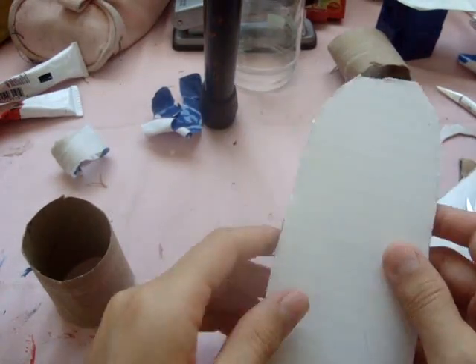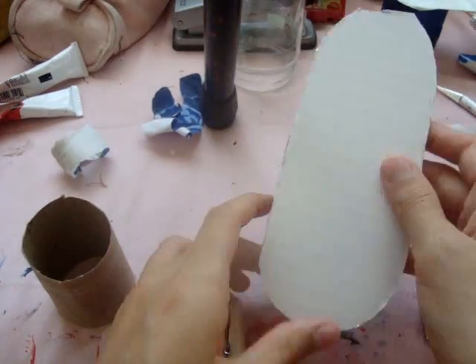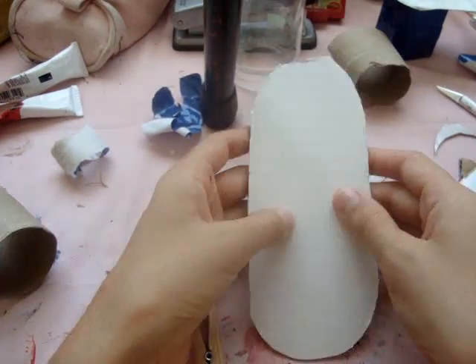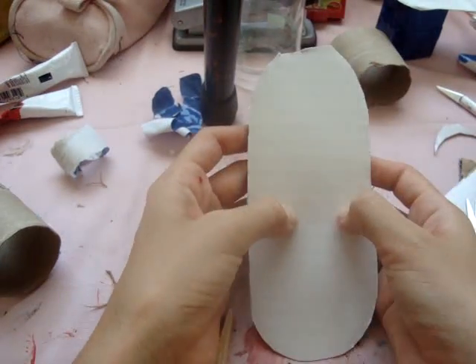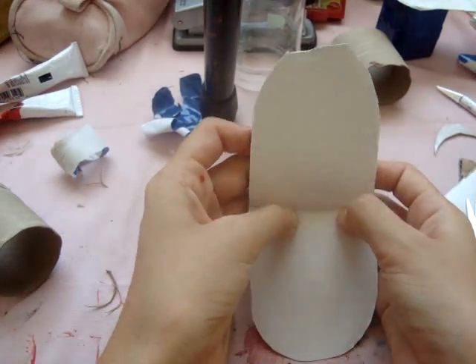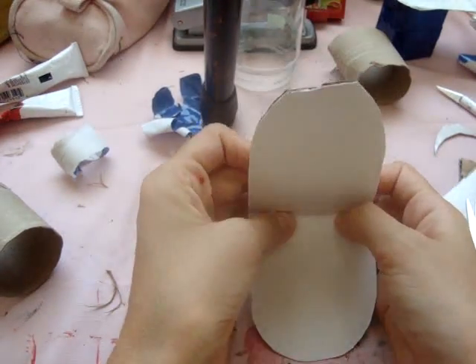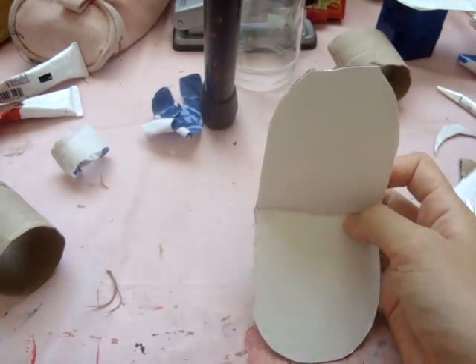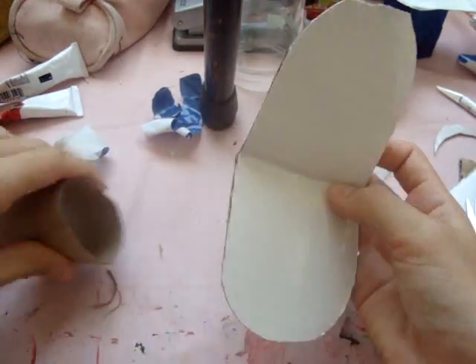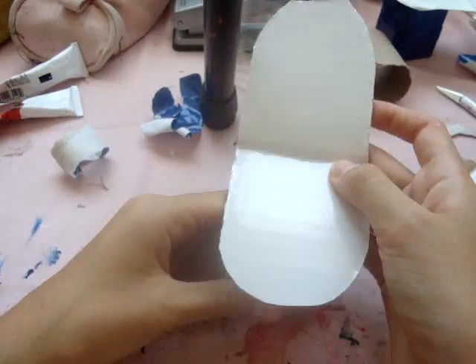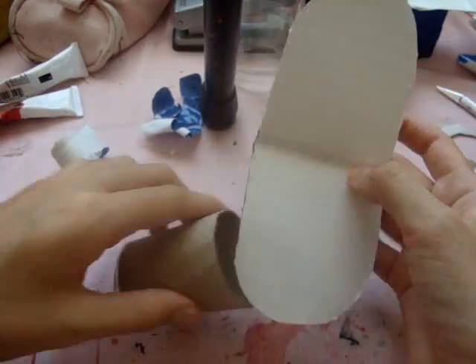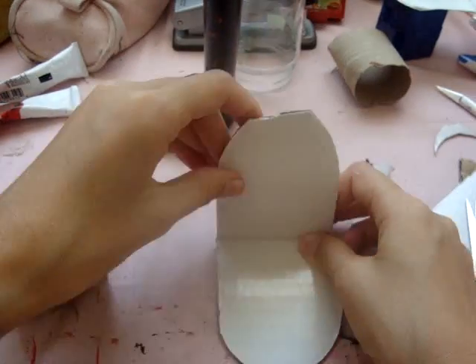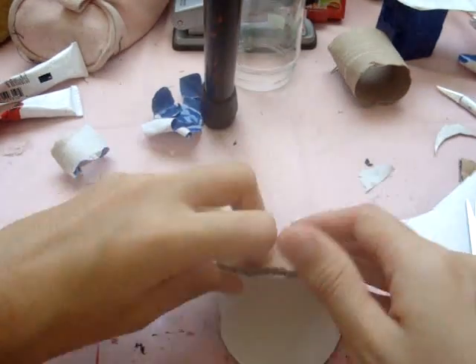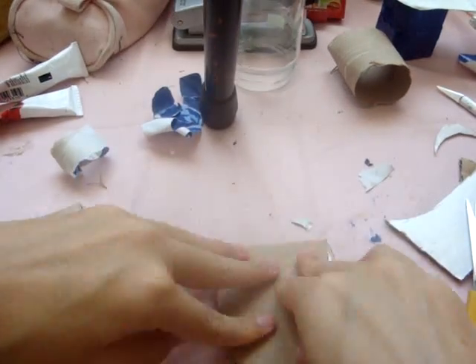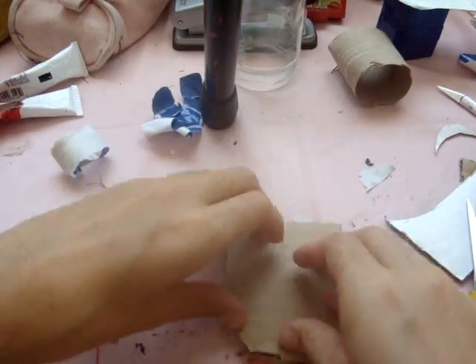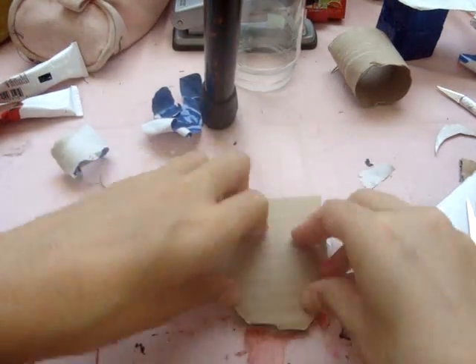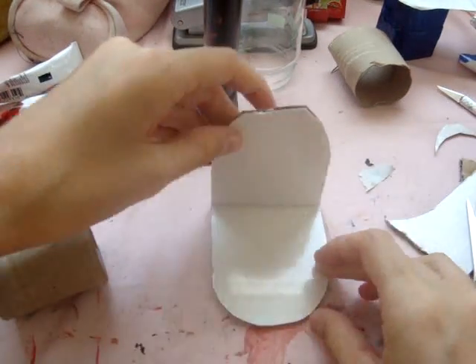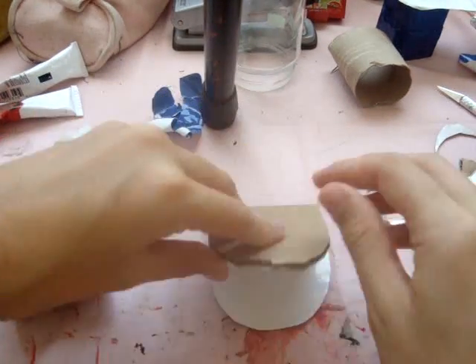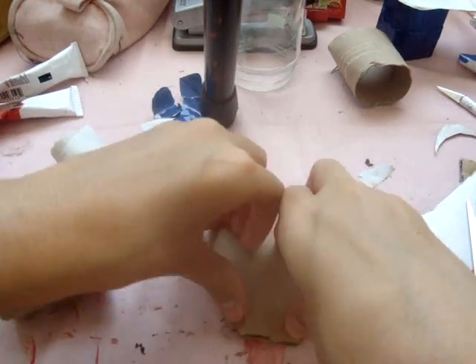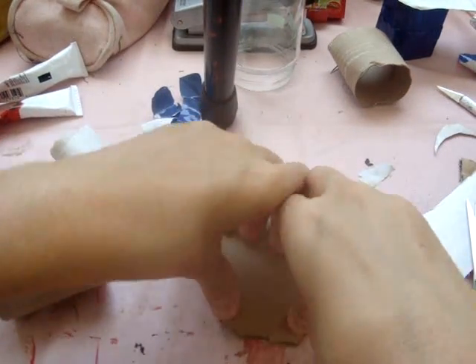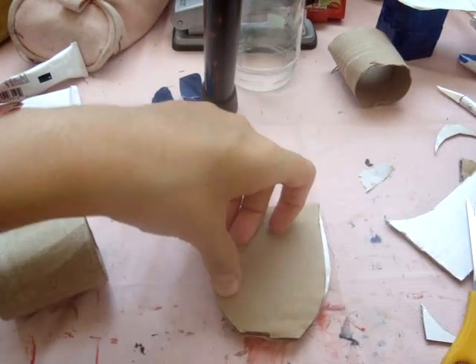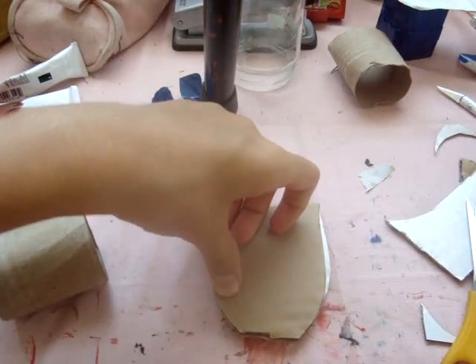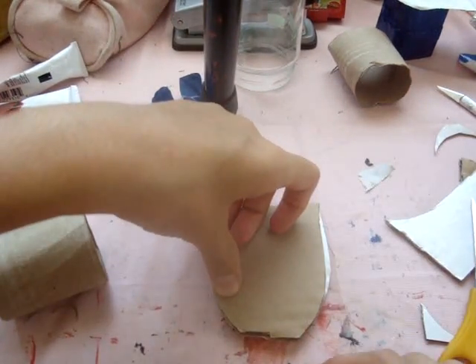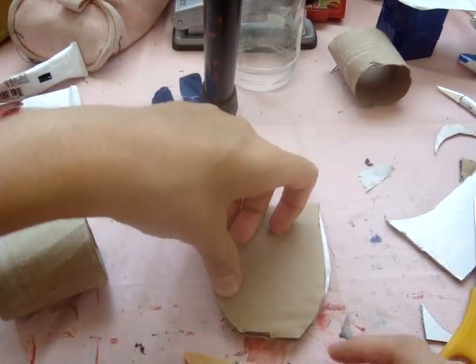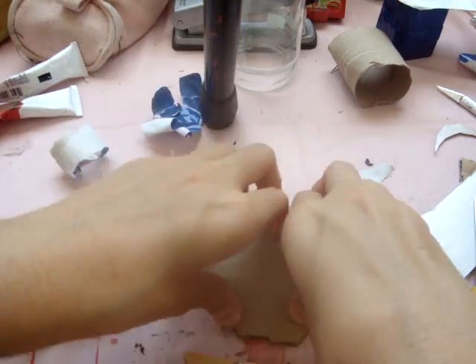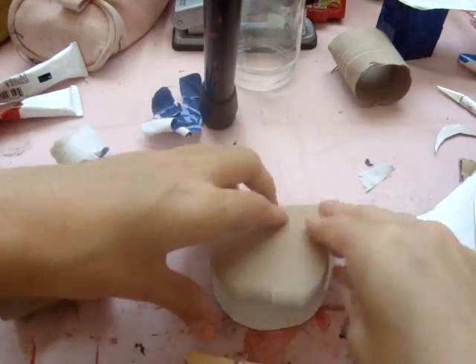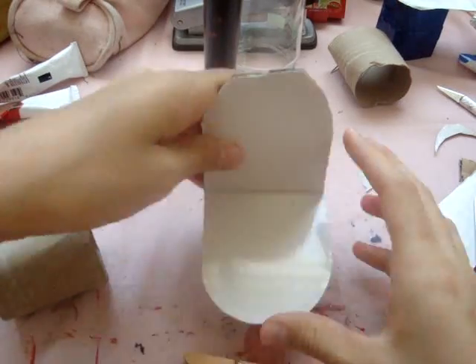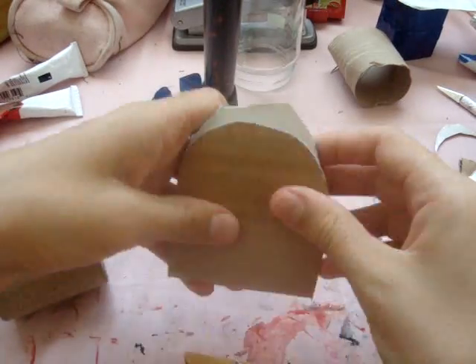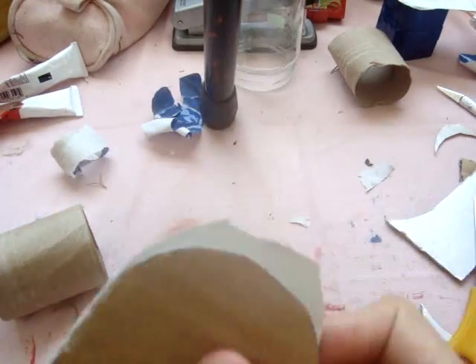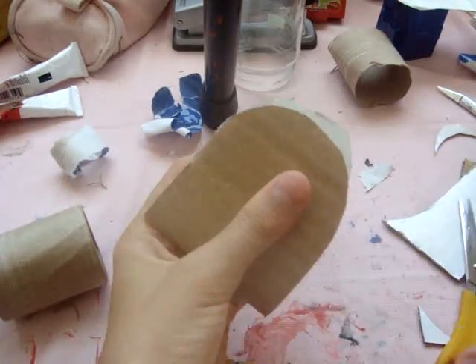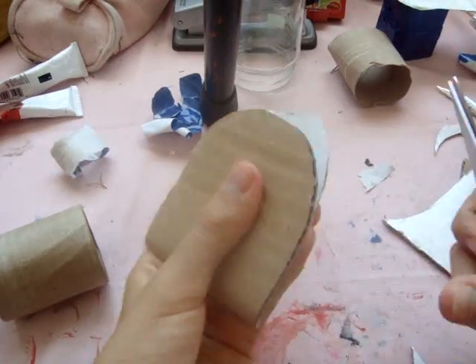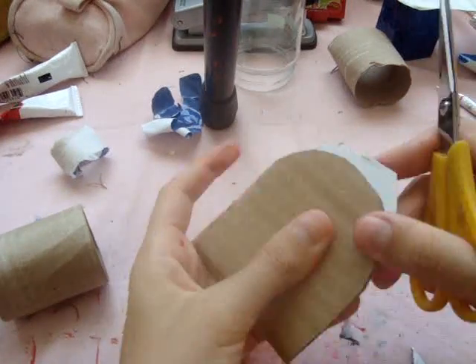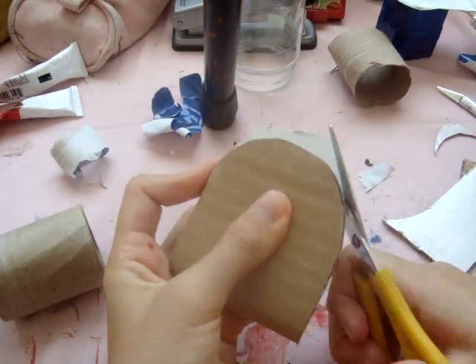Now I'm going to fold it over in two so it can have a lid to the toilet. And now I'm cutting away the extra bits that are sticking out.